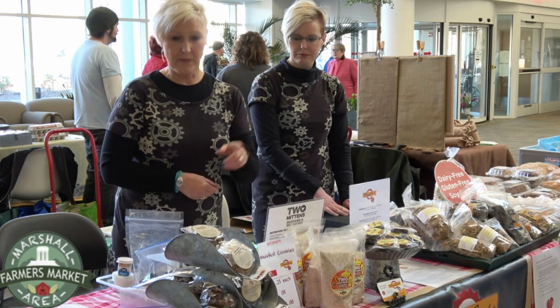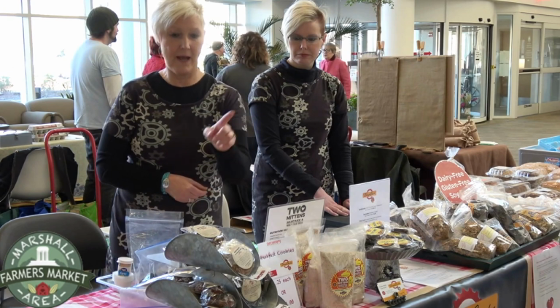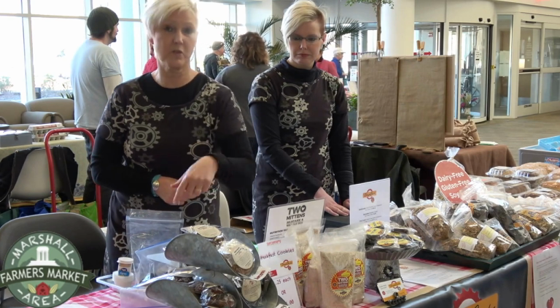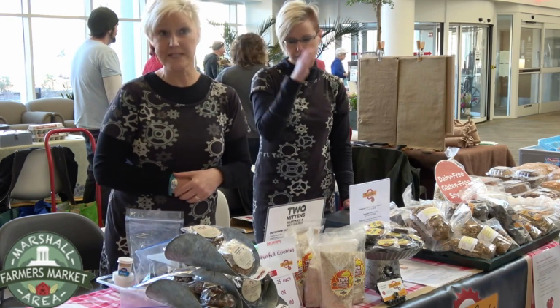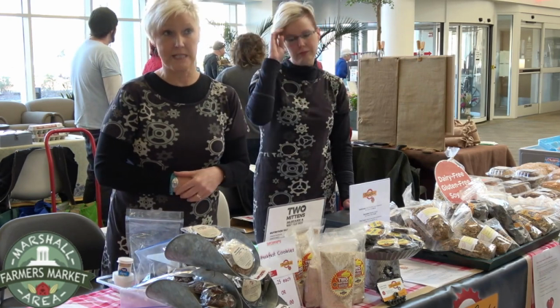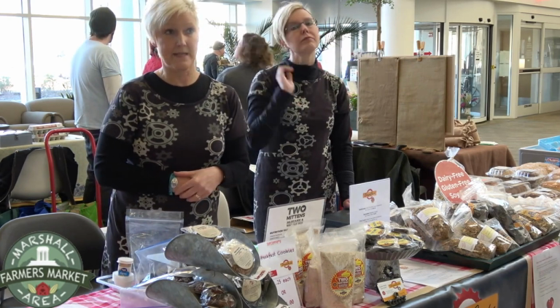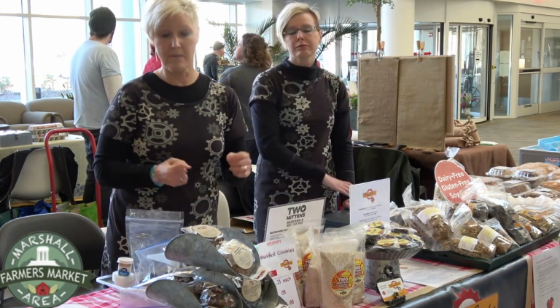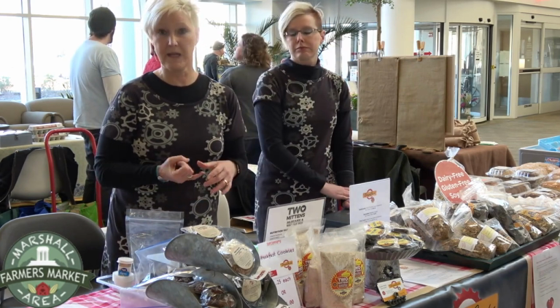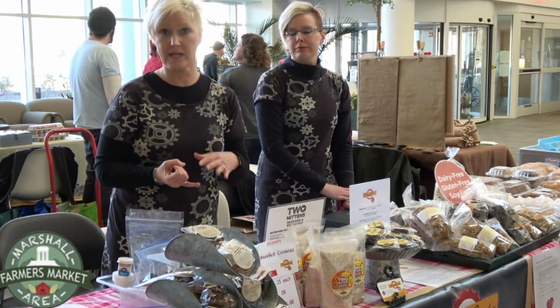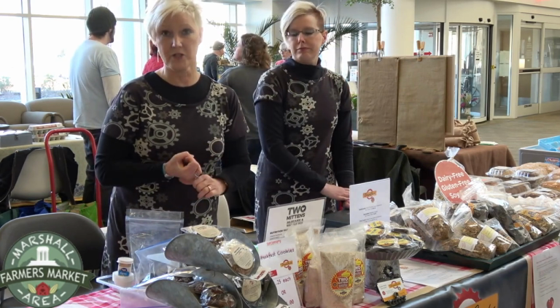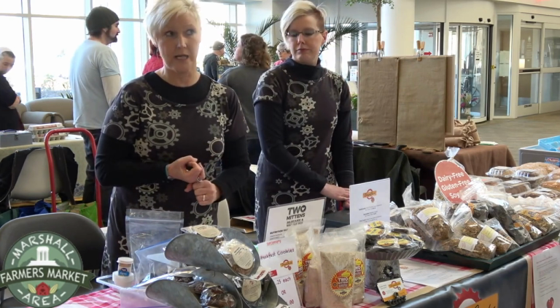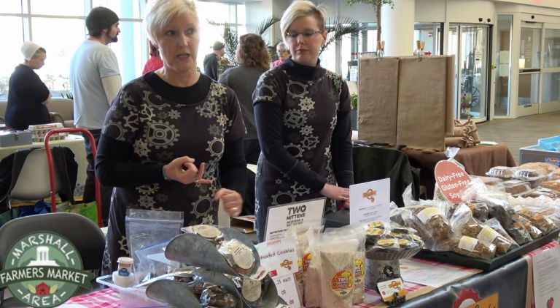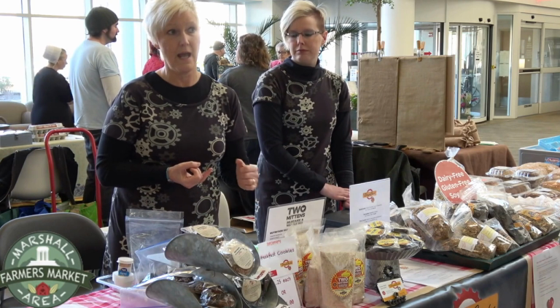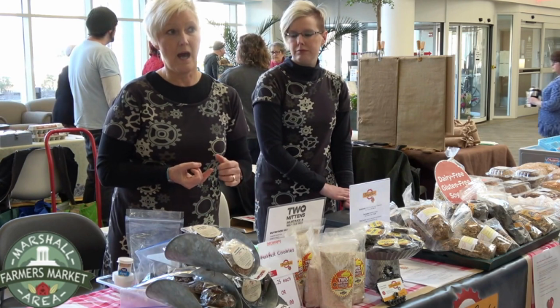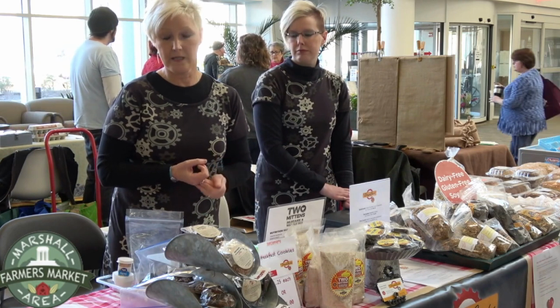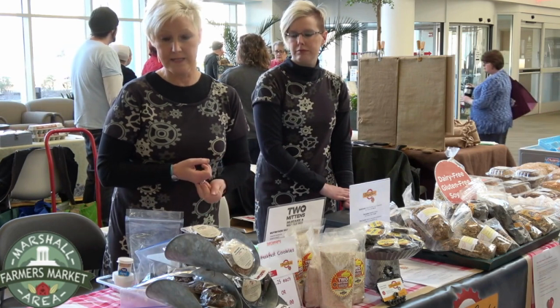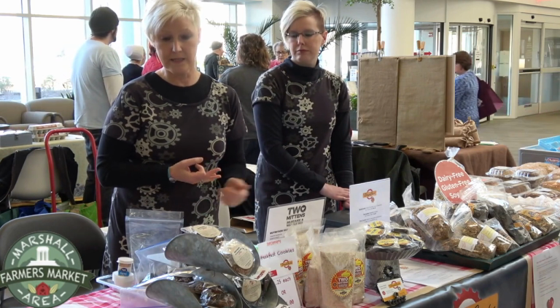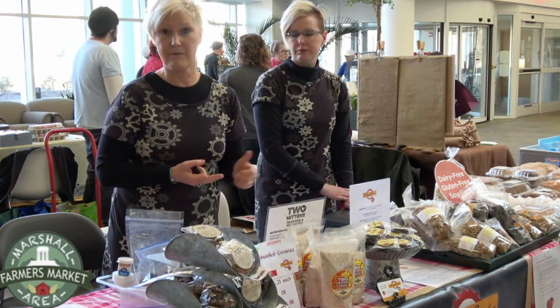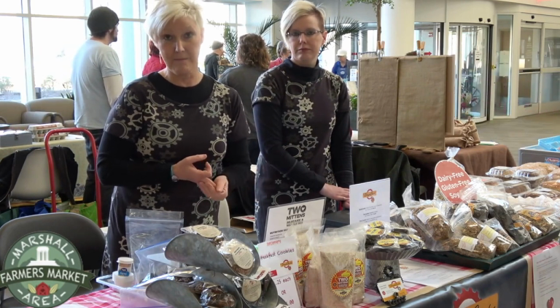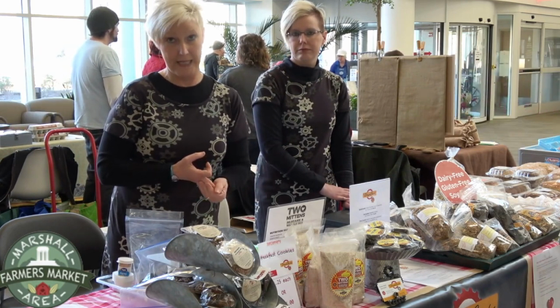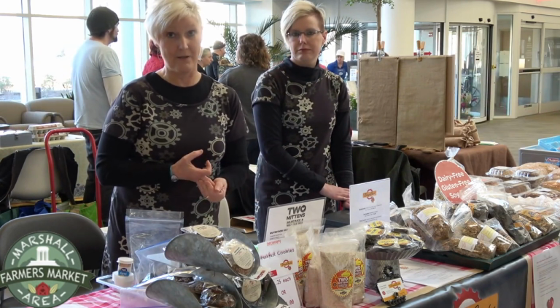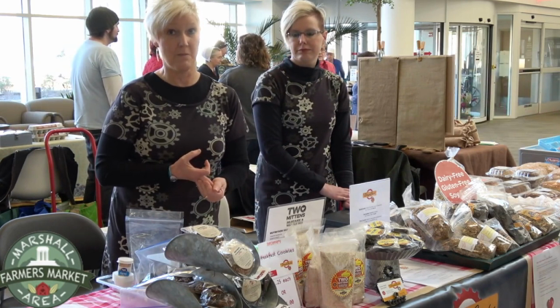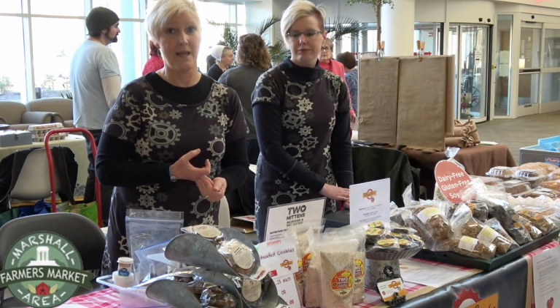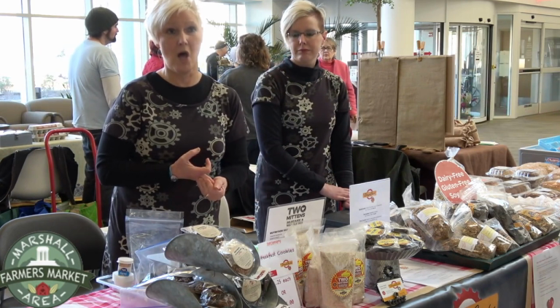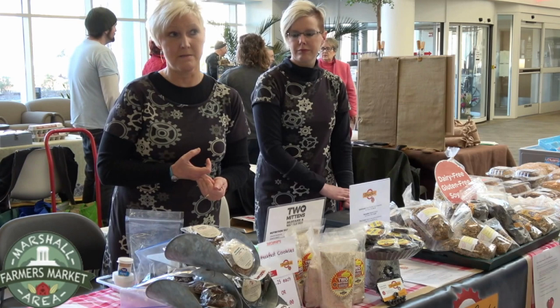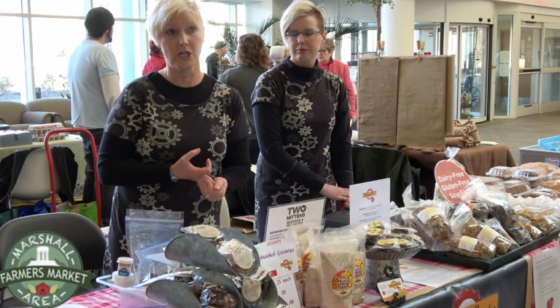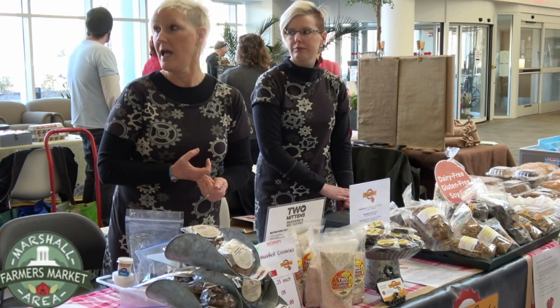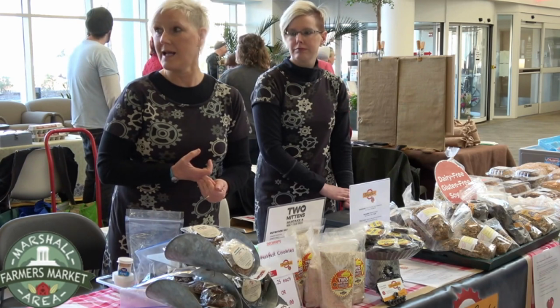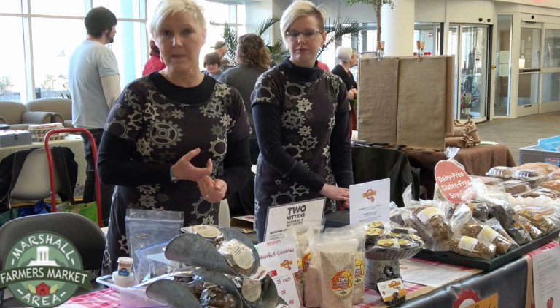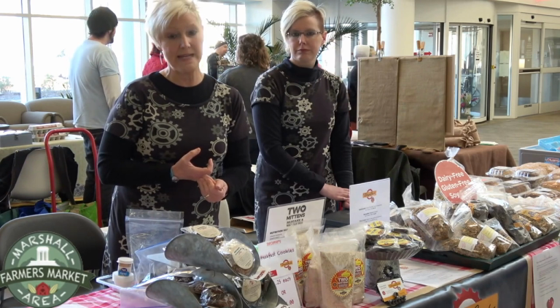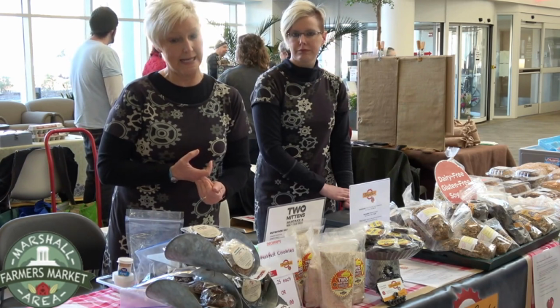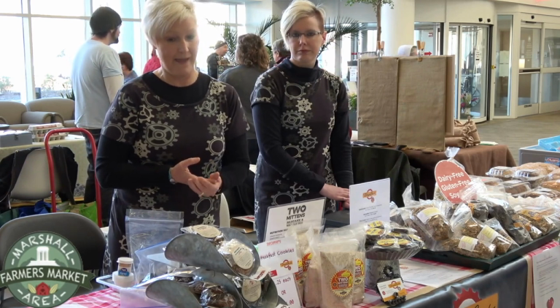Now we do breakfast cookies, and our main flavors are orange cranberry, carrot raisin, and funky monkey. The funky monkey has almond butter and mashed banana in it.